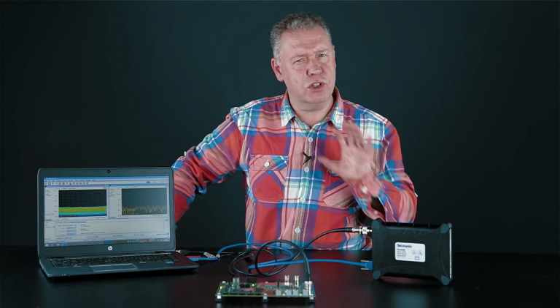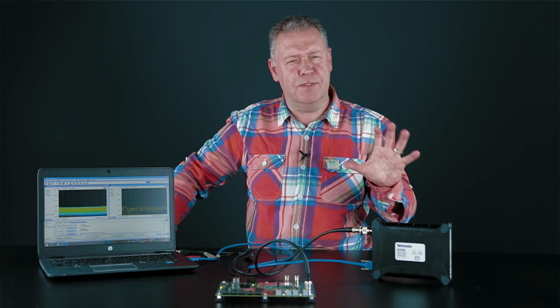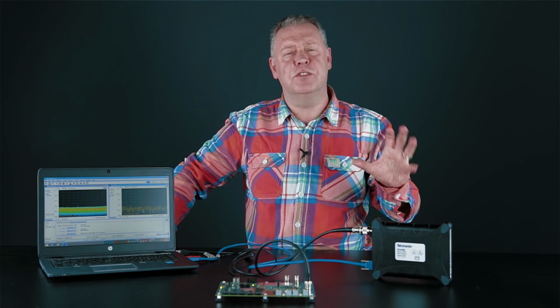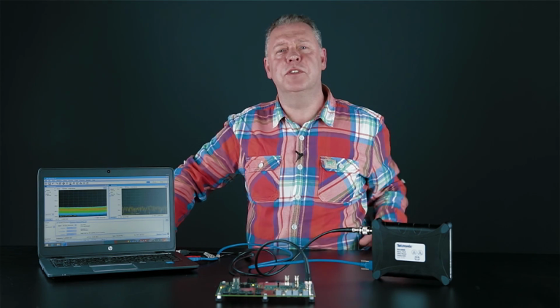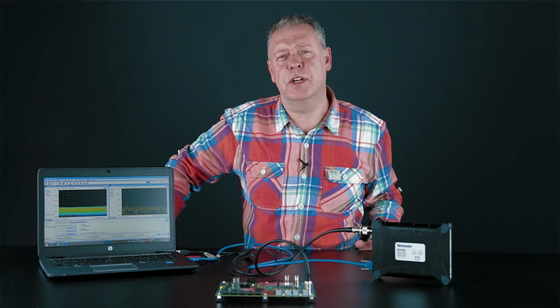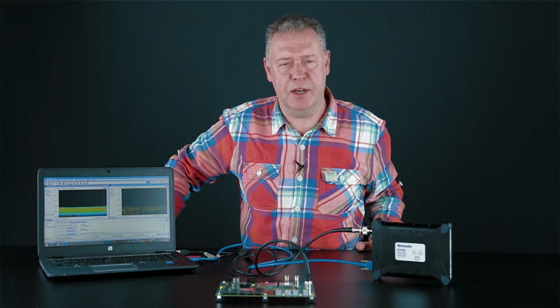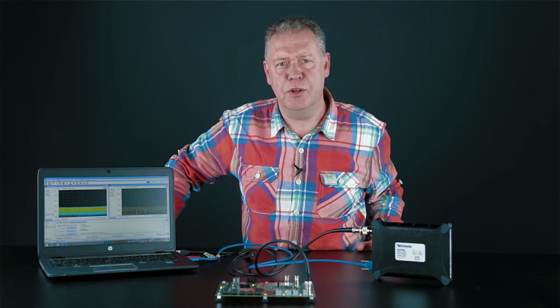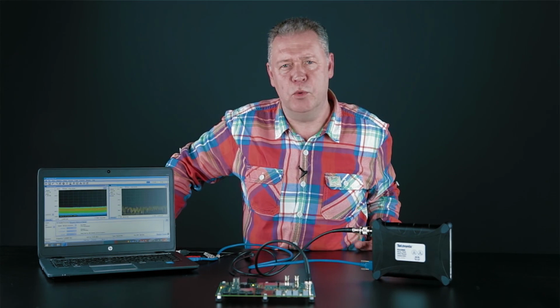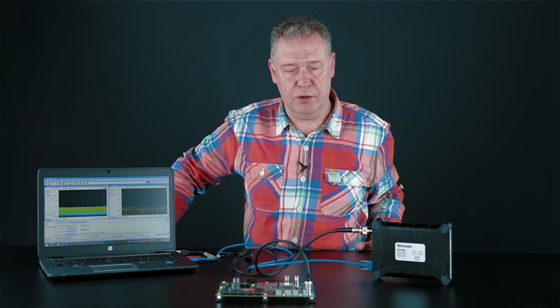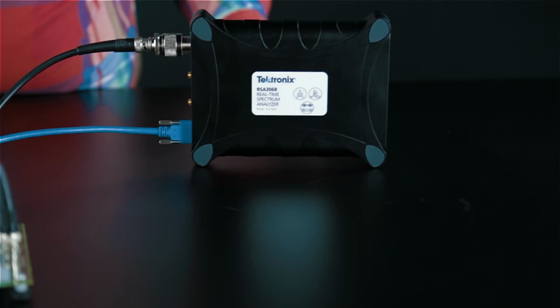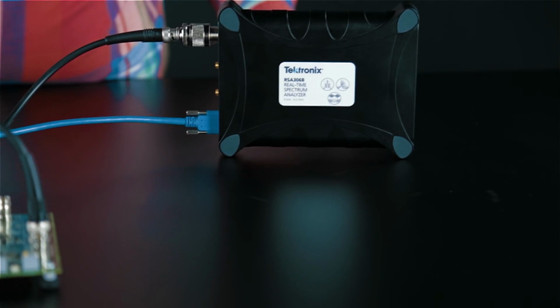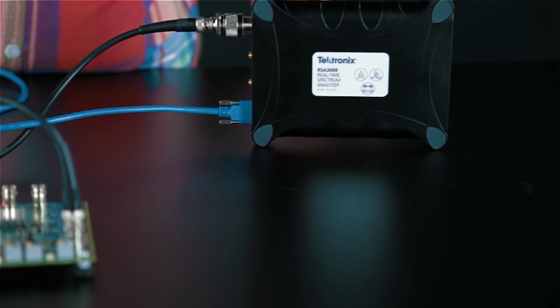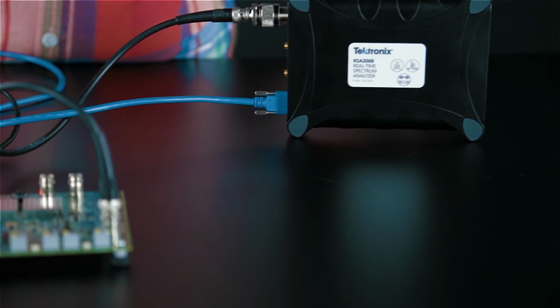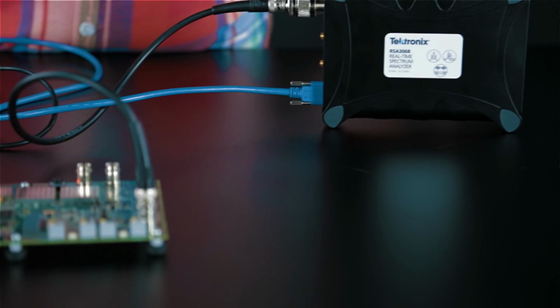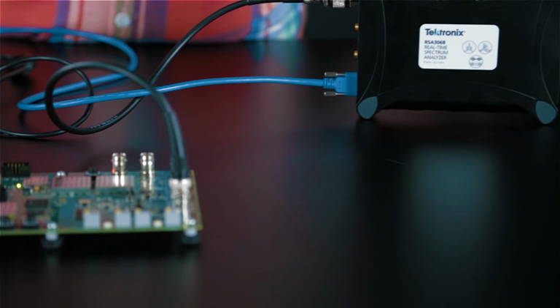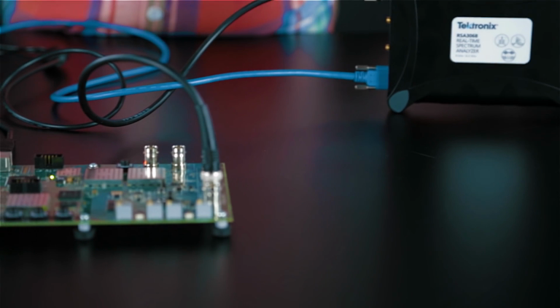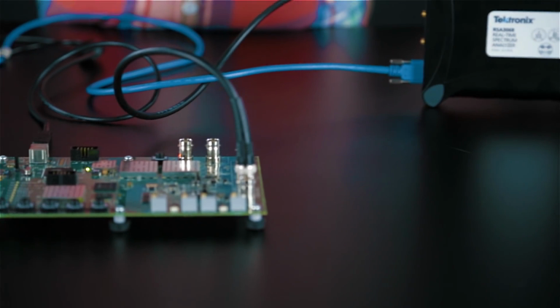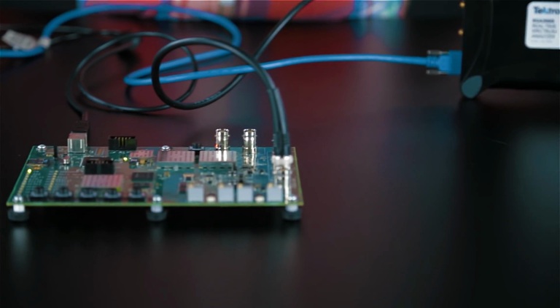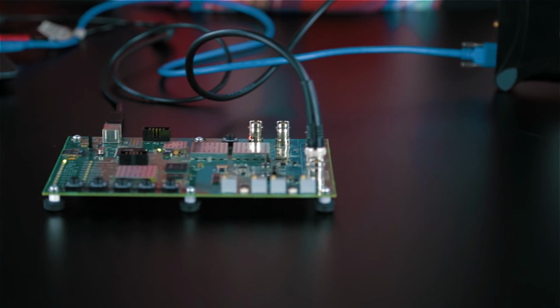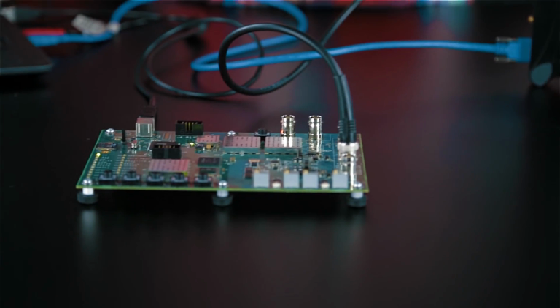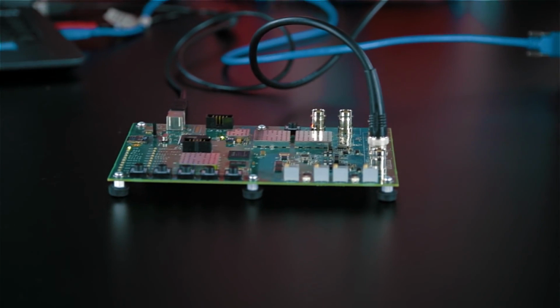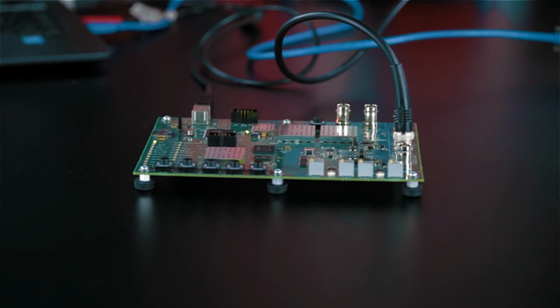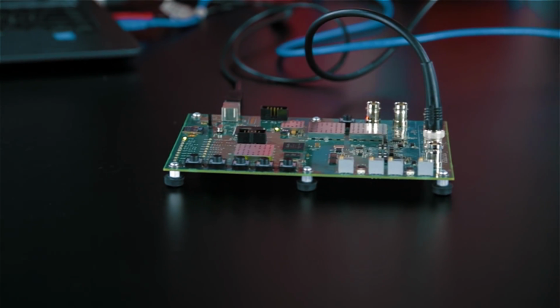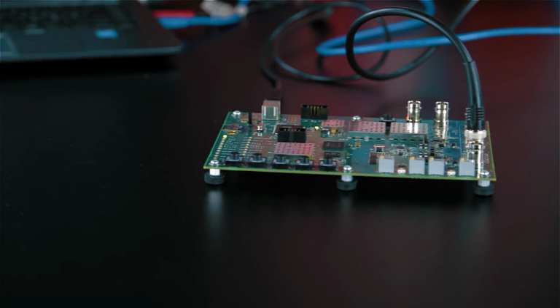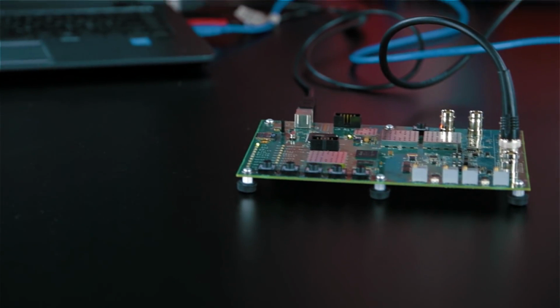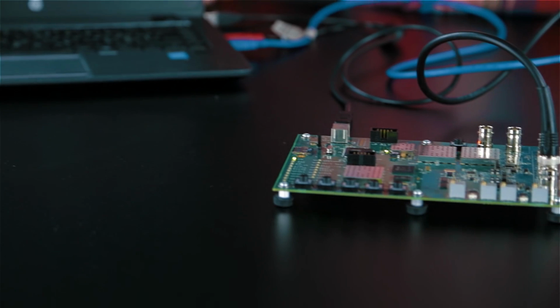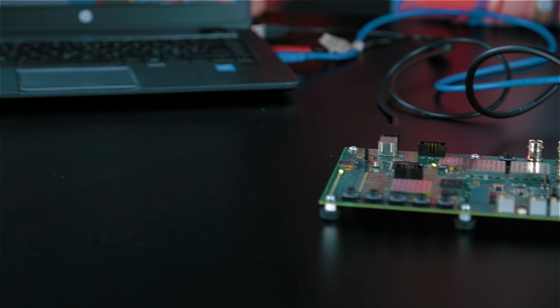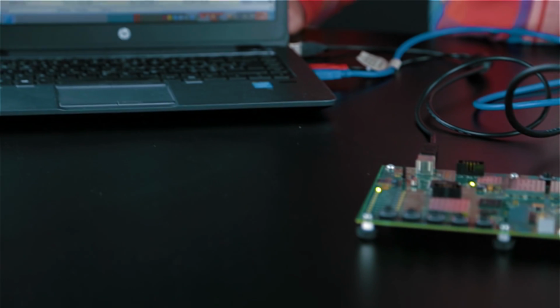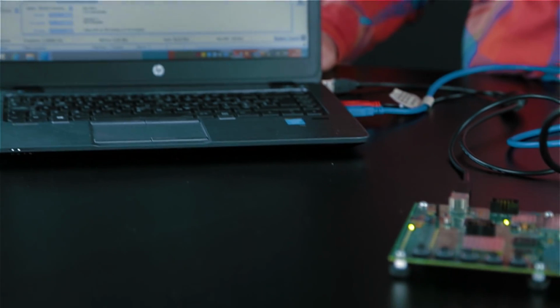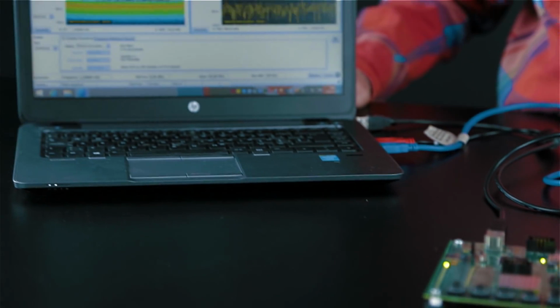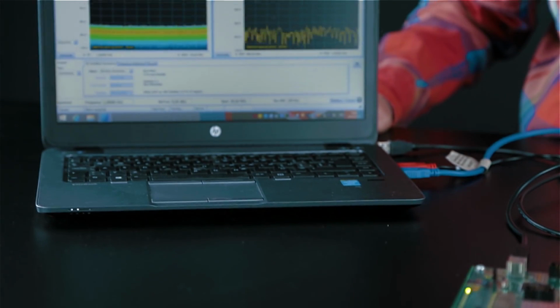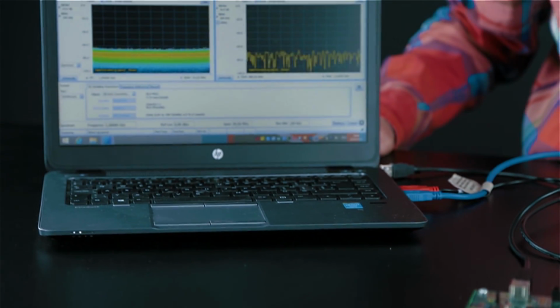So super for that interference hunting application you might be working on. Today I've got the product, a very simple board giving me some frequencies to play around with, and the software that the product comes with installed on the laptop.